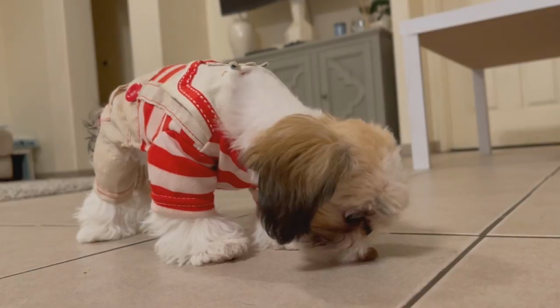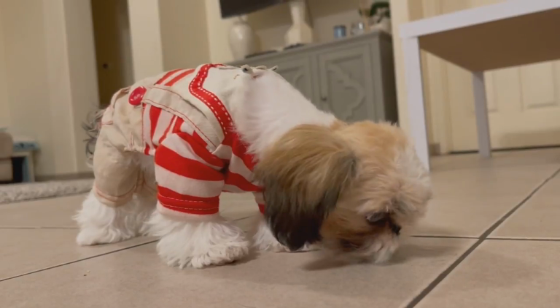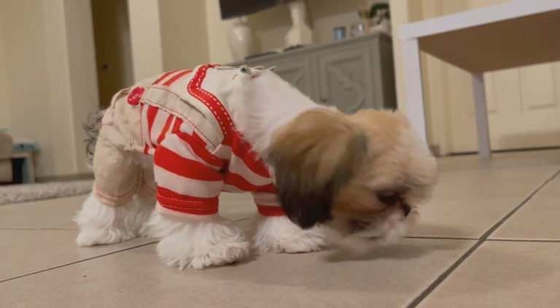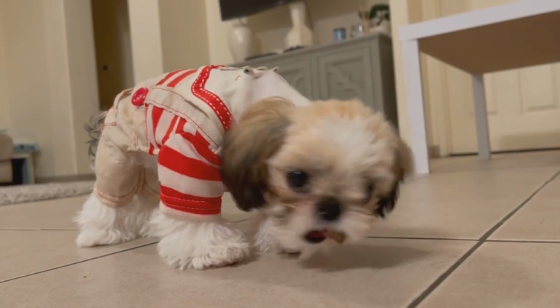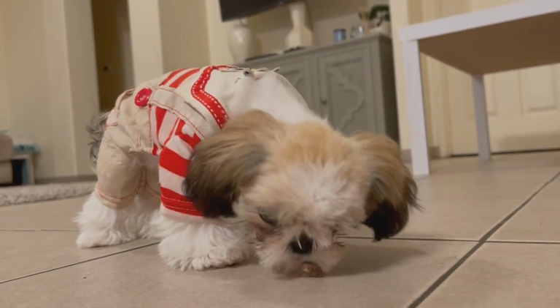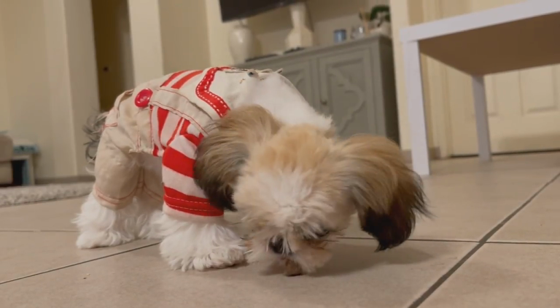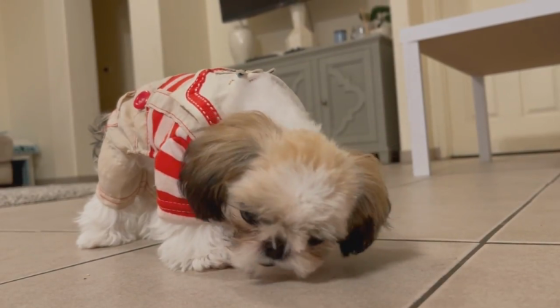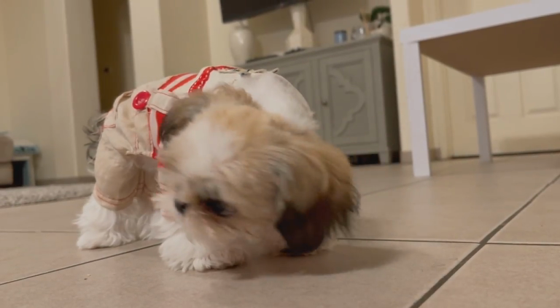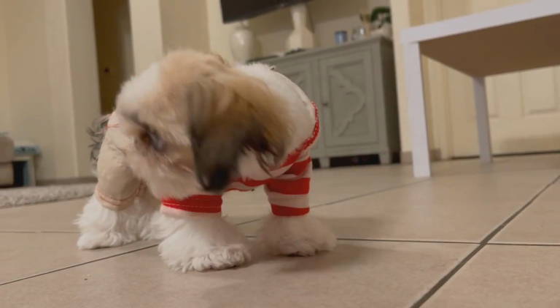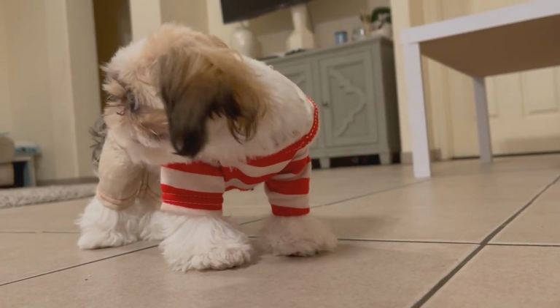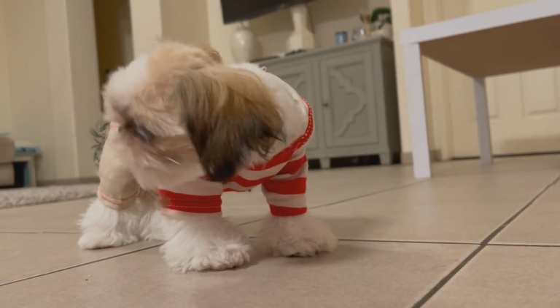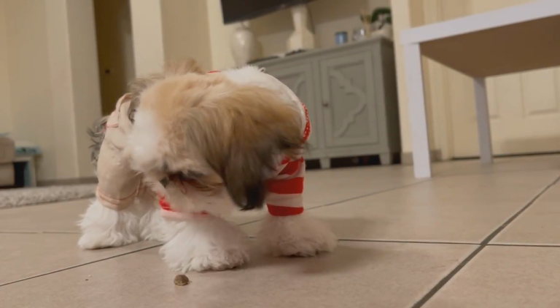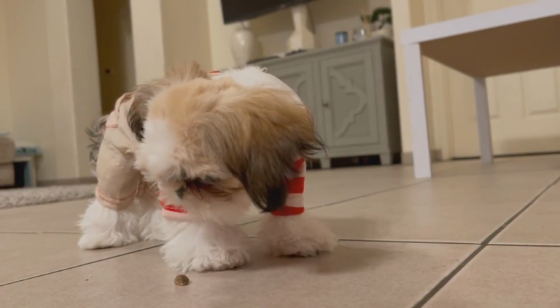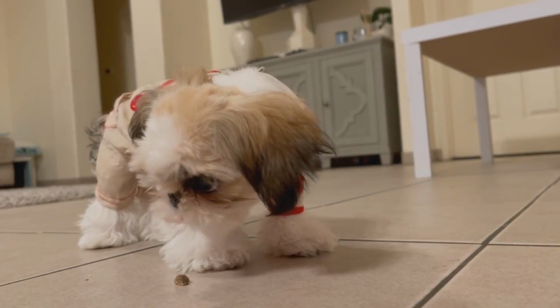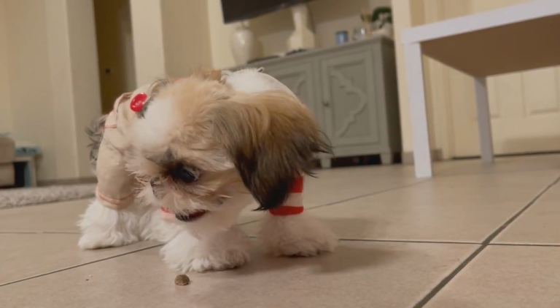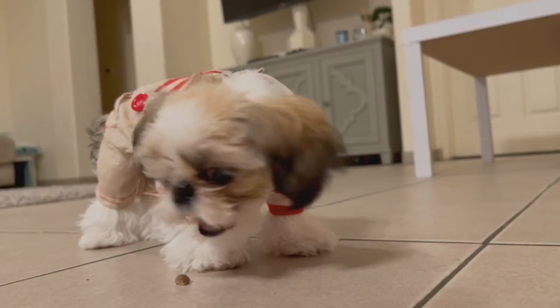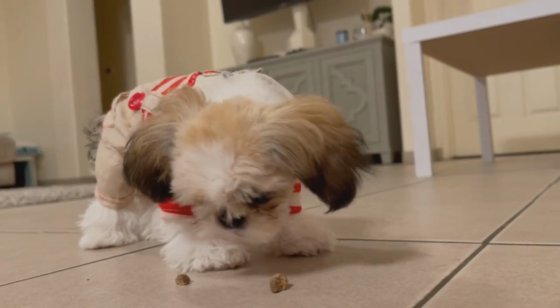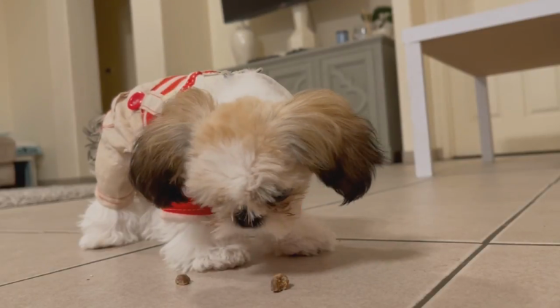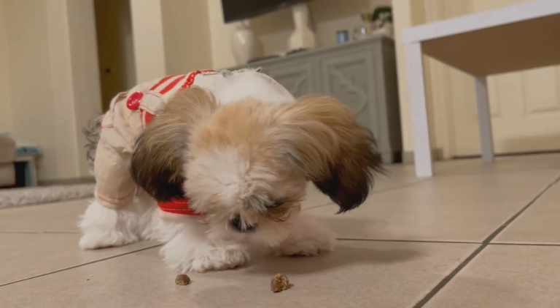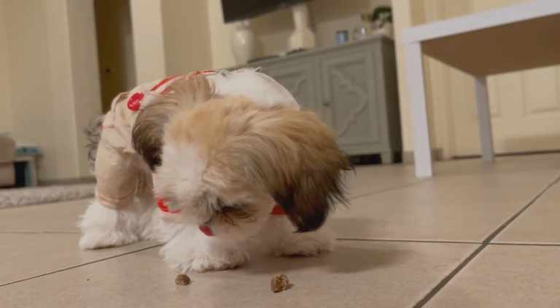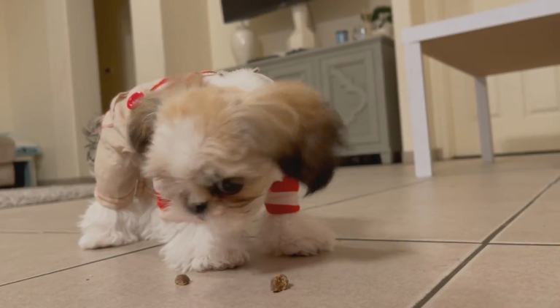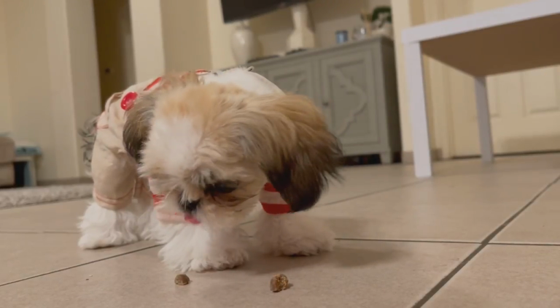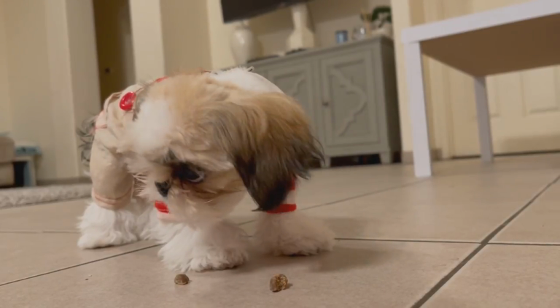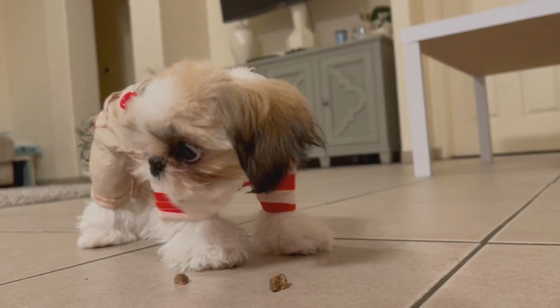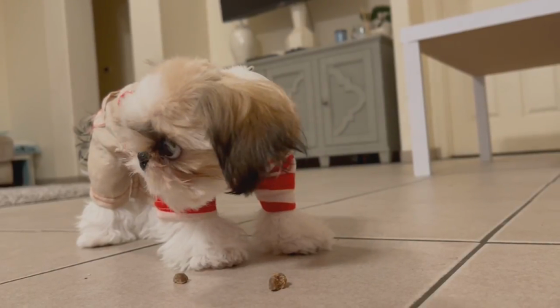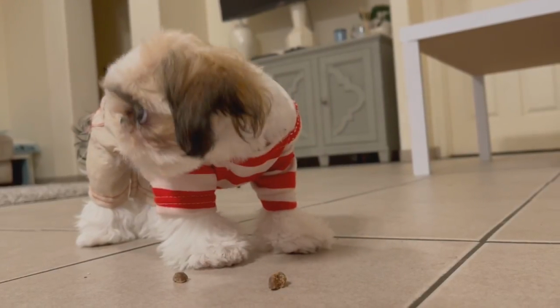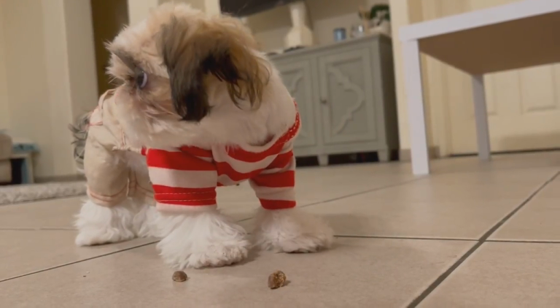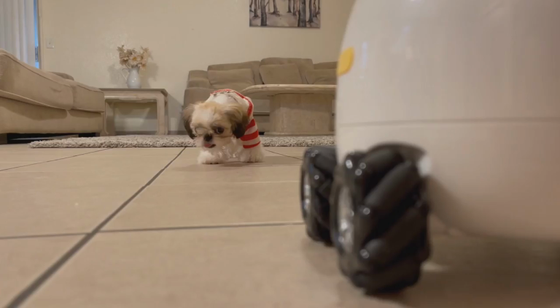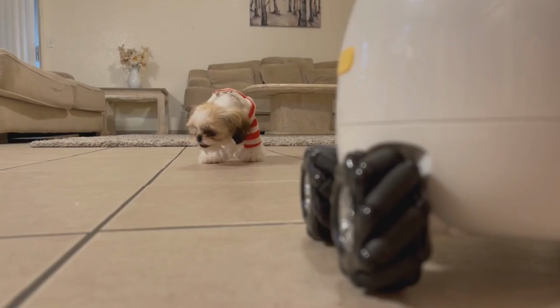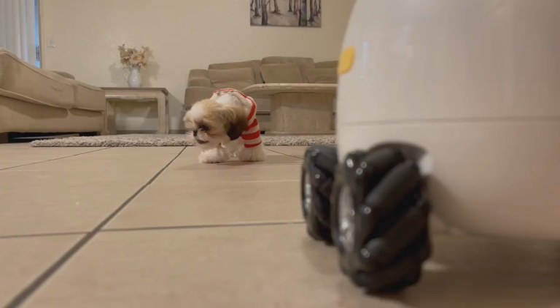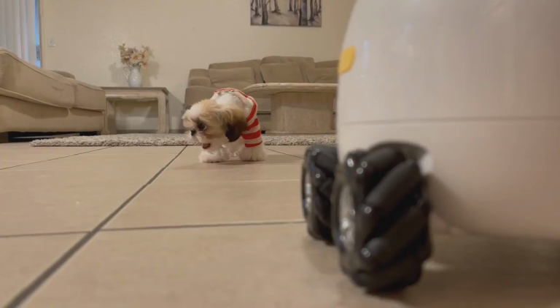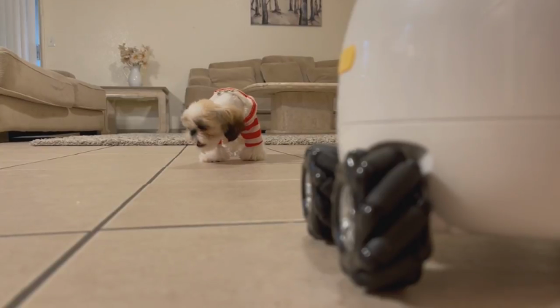So if you are looking for a pet feeder, a pet camera, or a toy to play with your pet, Rocky has everything in one package.